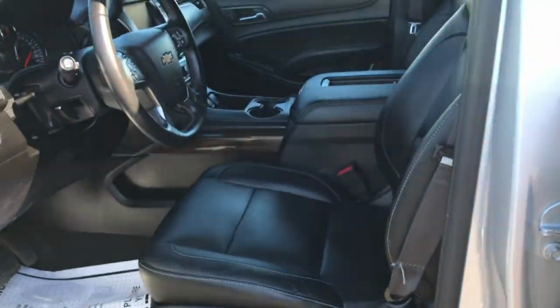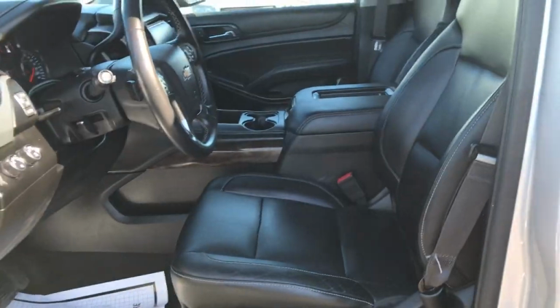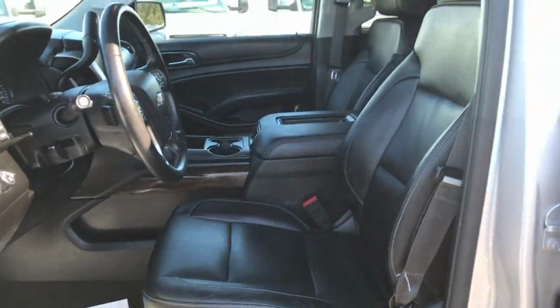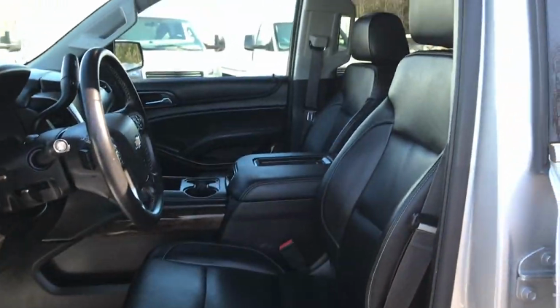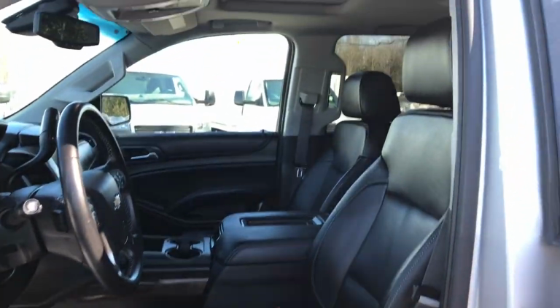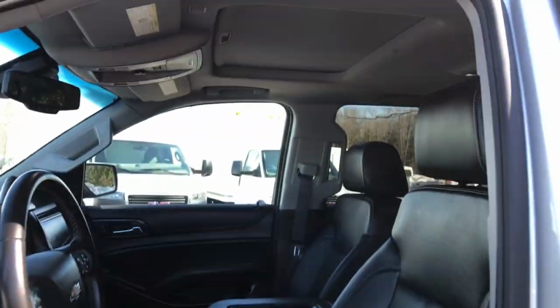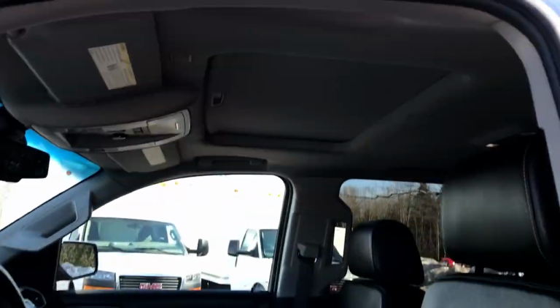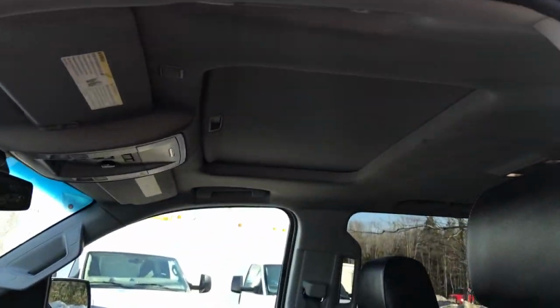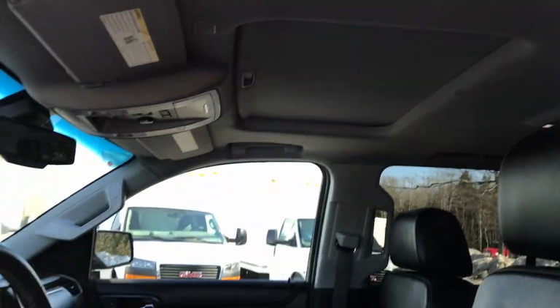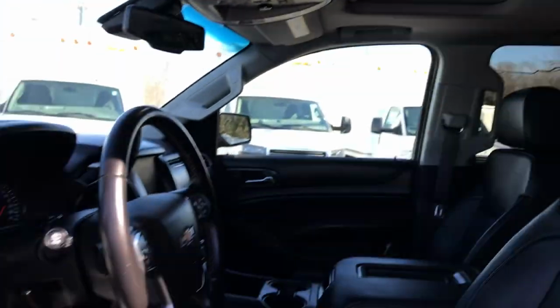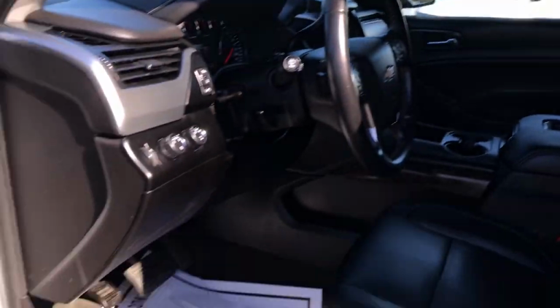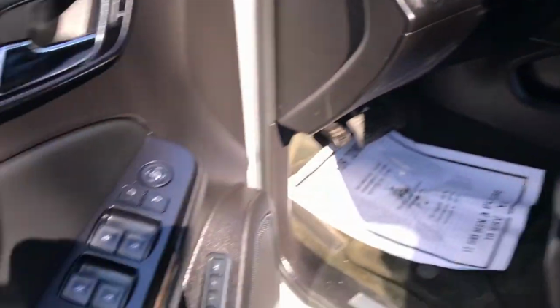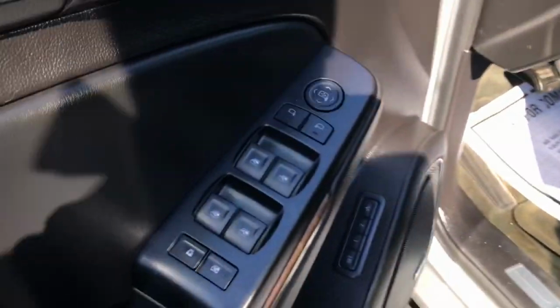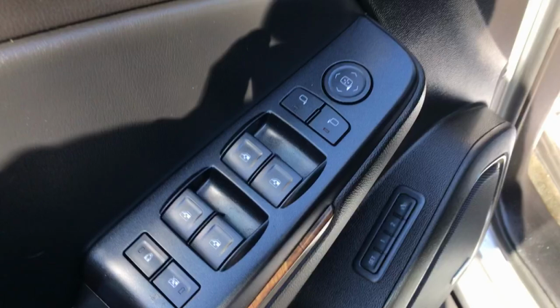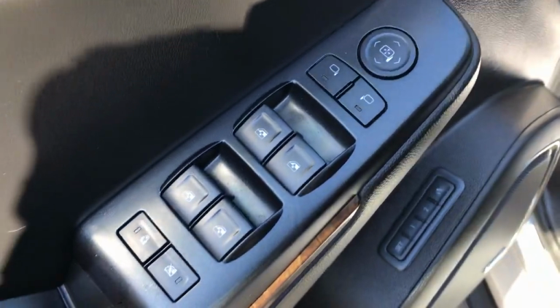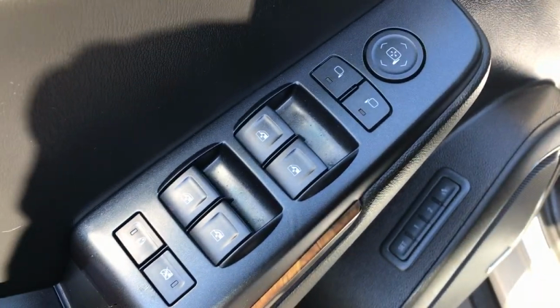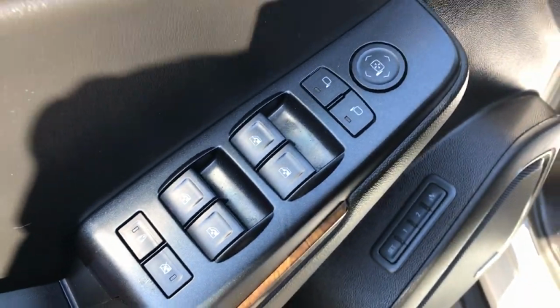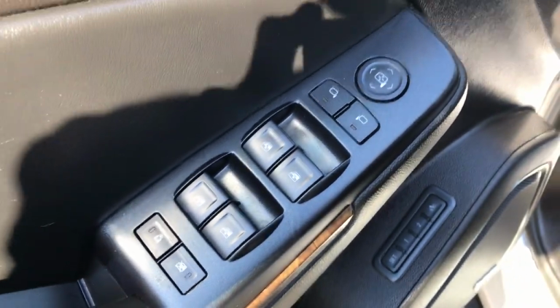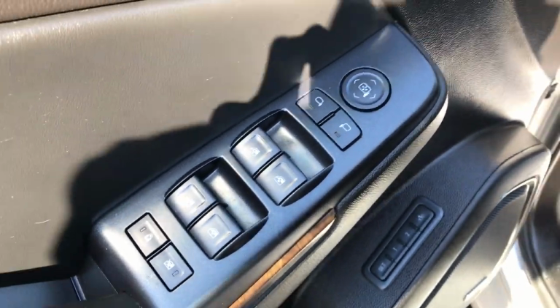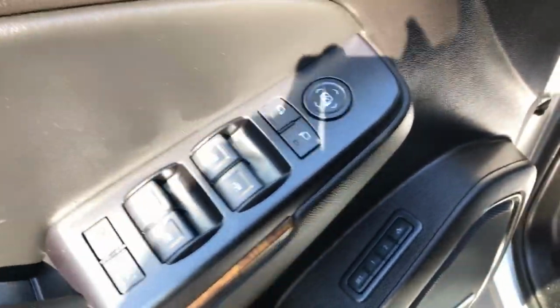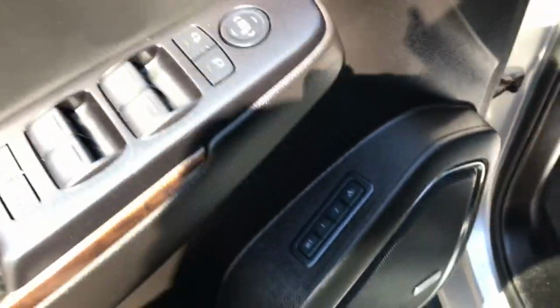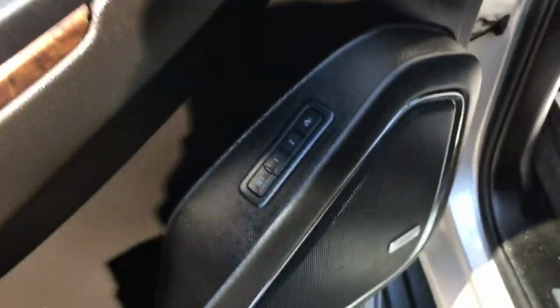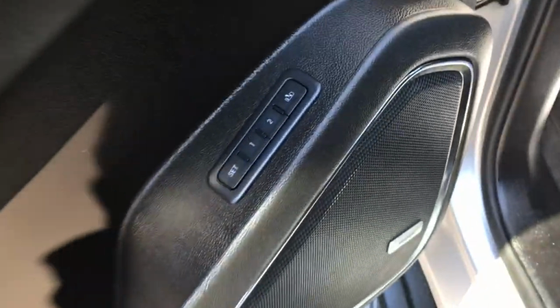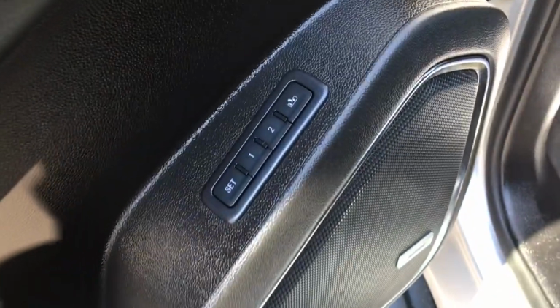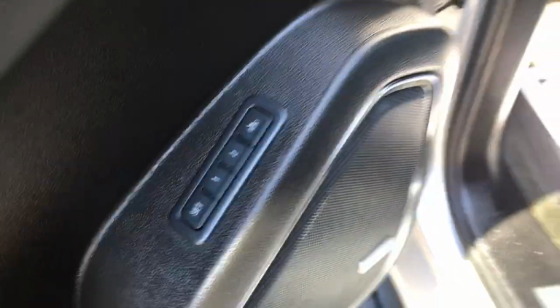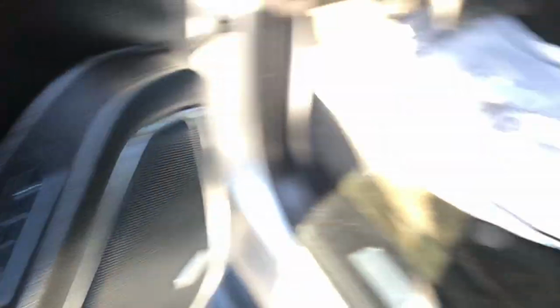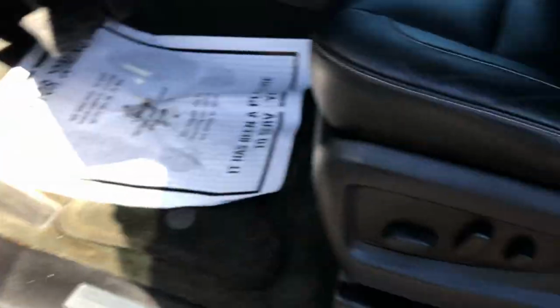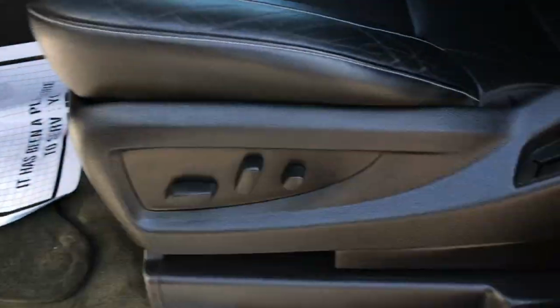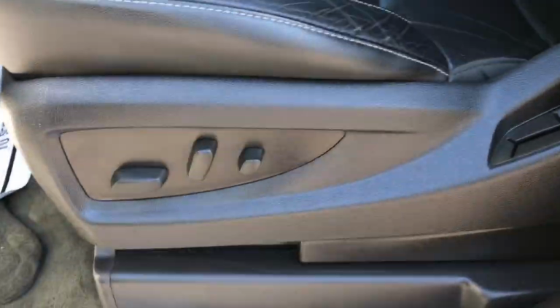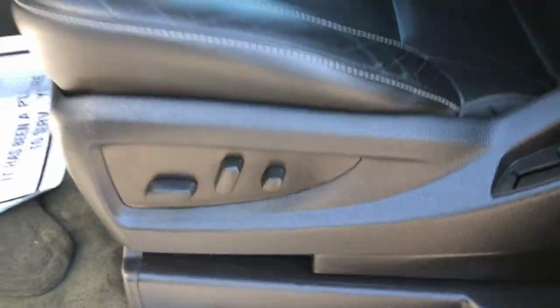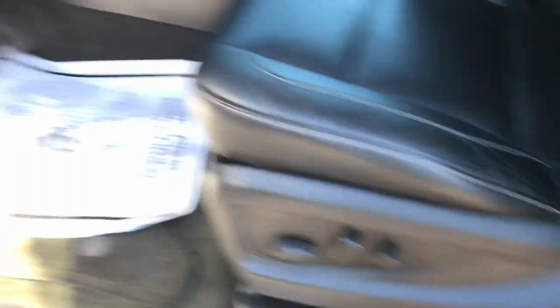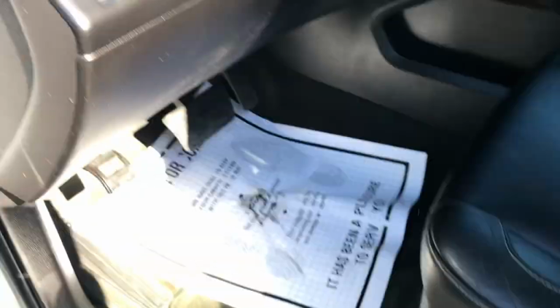Got your black leather interior, got your power sunroof, got your power windows, mirrors and locks, your memory driver seat, and your power driver seat as well.